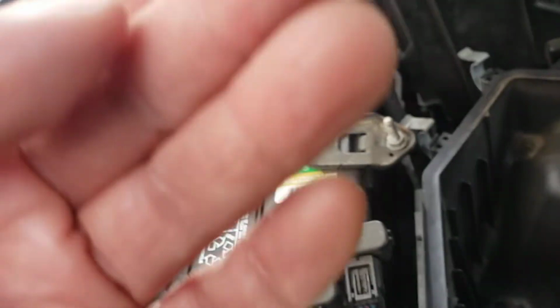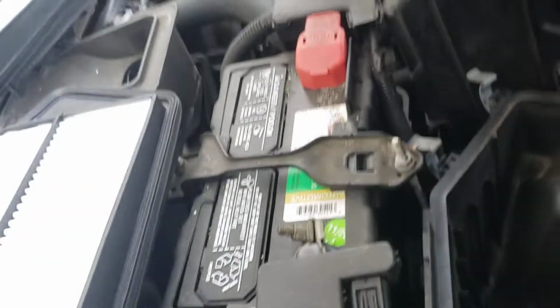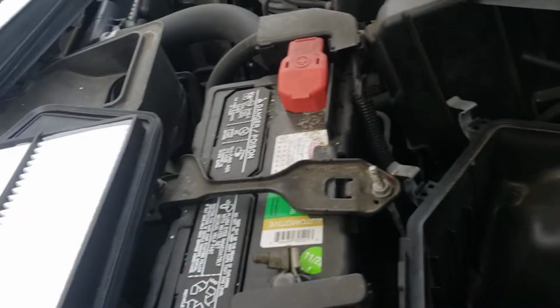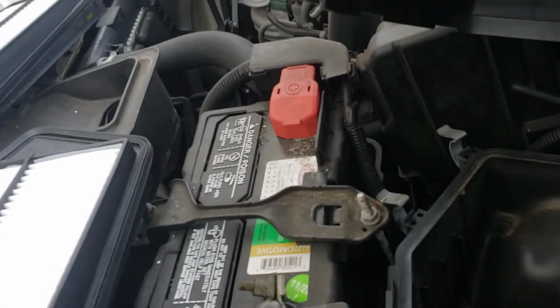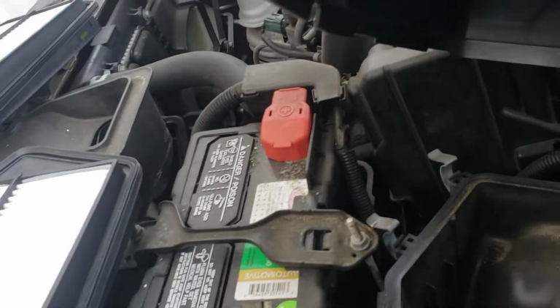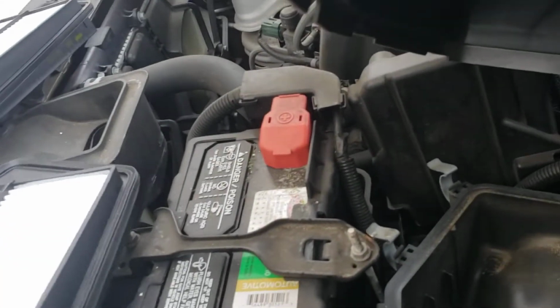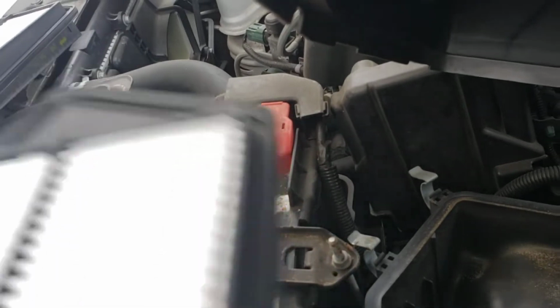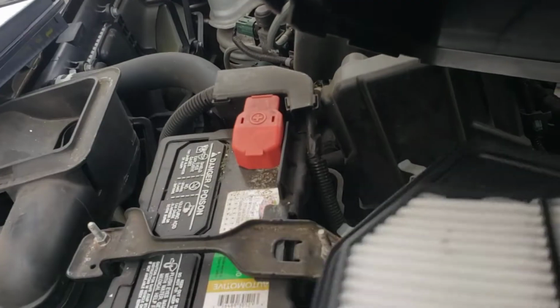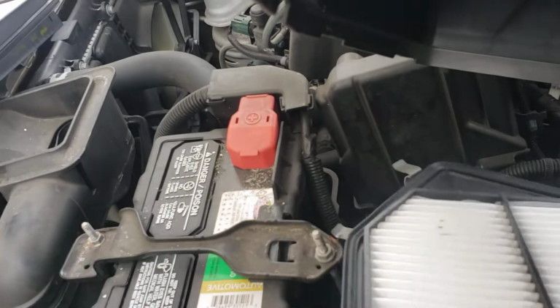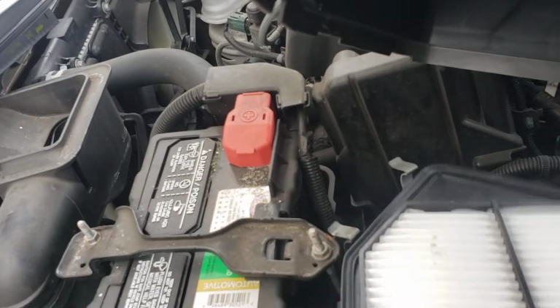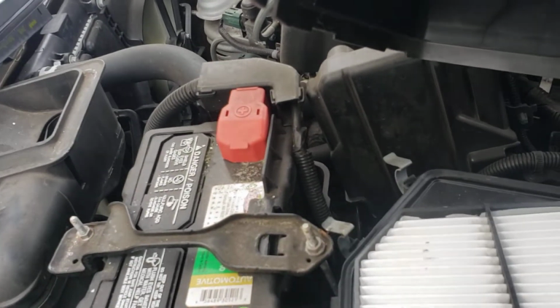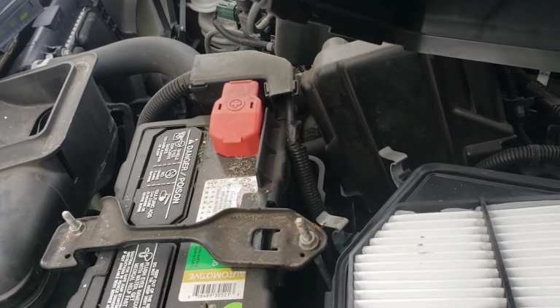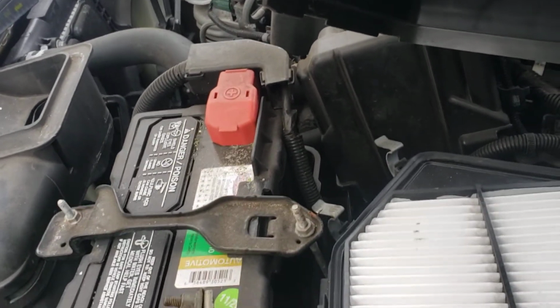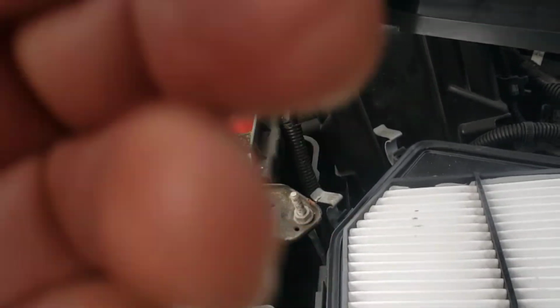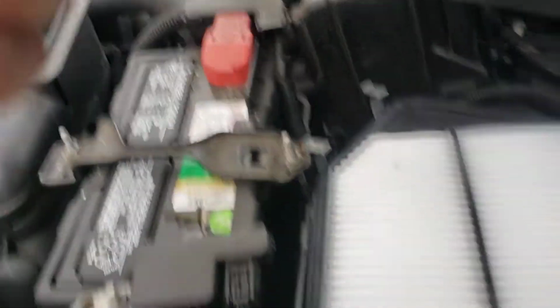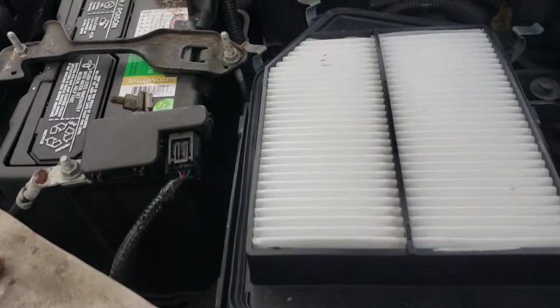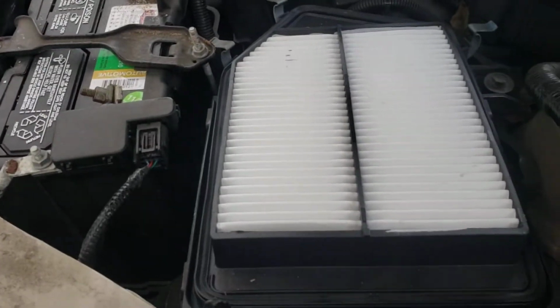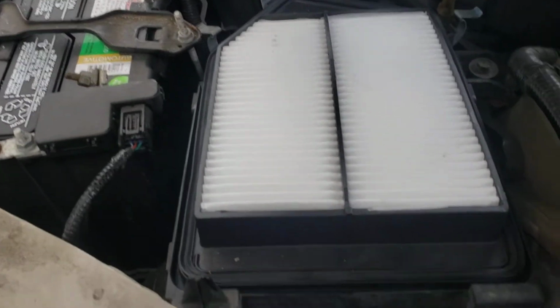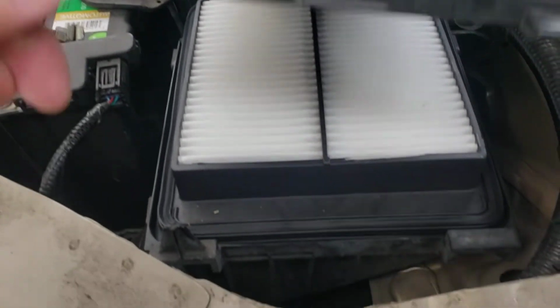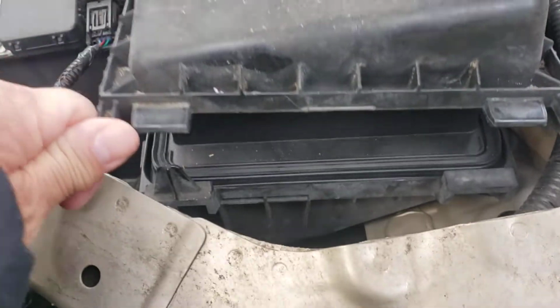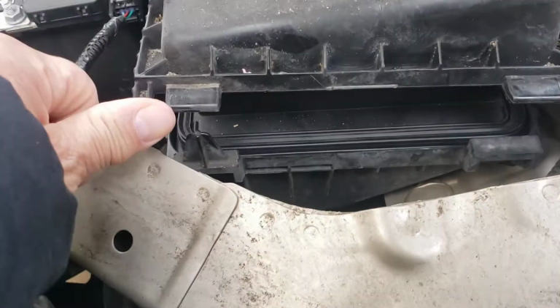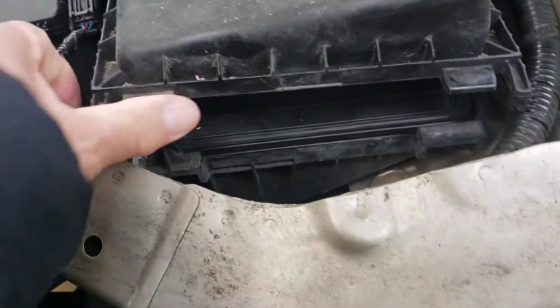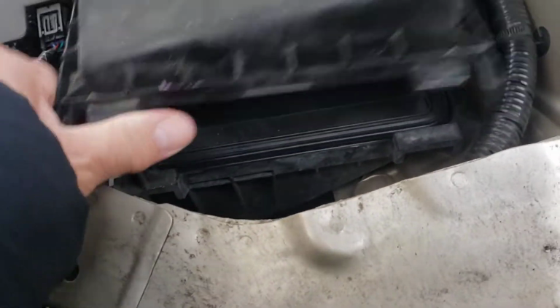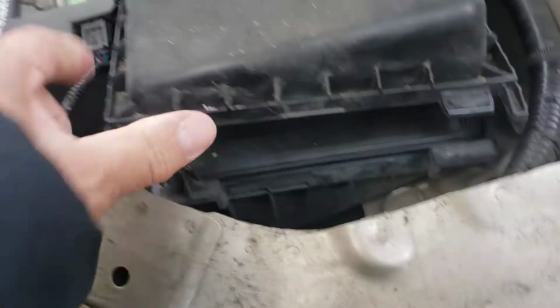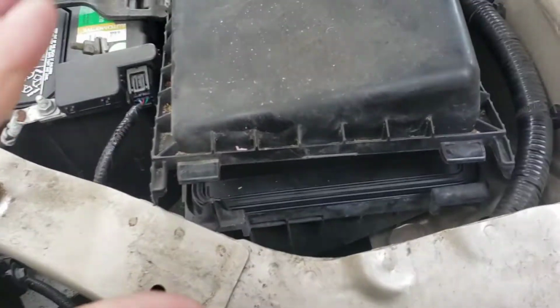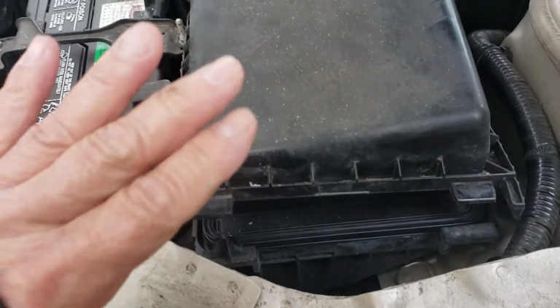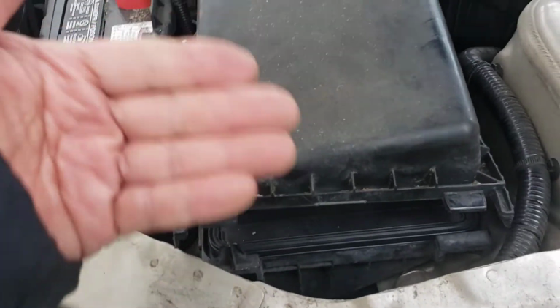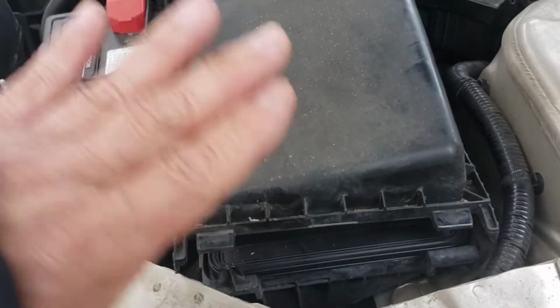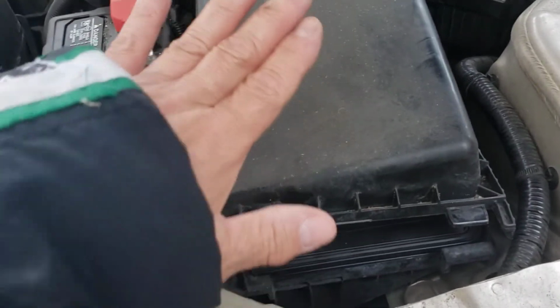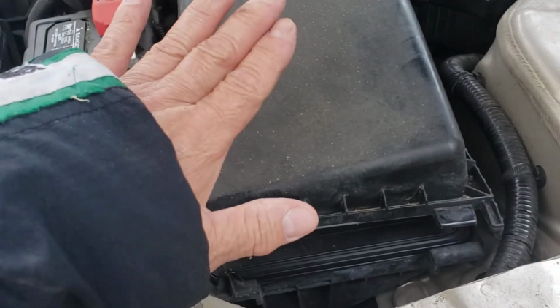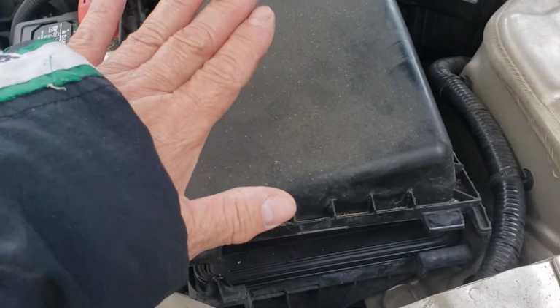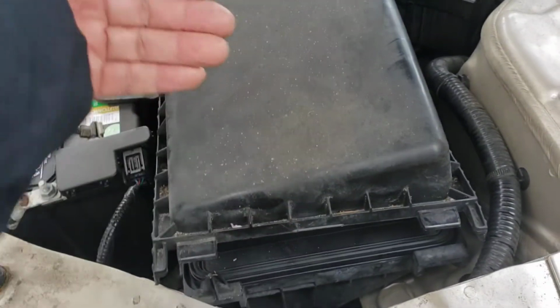We blow it in here — put it right in there nice and tight. Now we're going to grab the cover and push it to the passenger side.